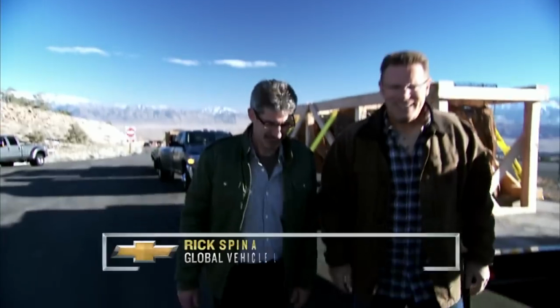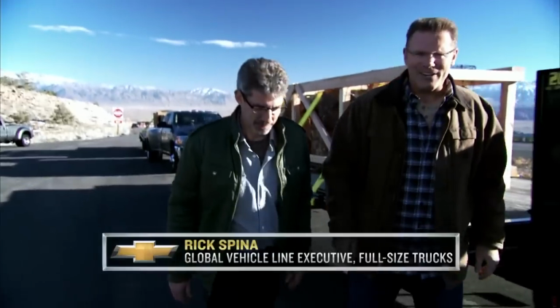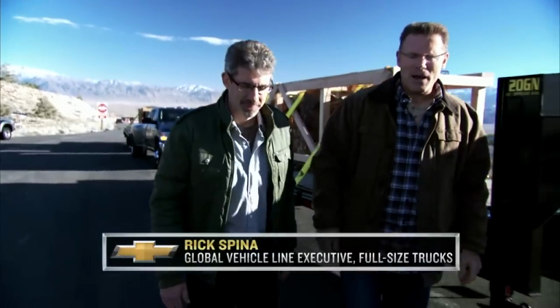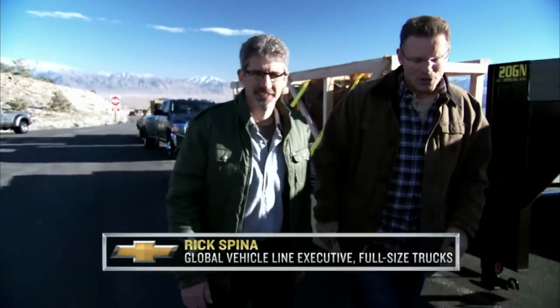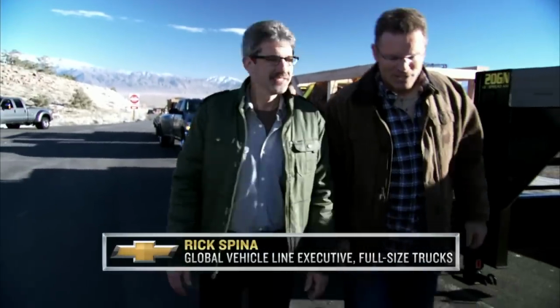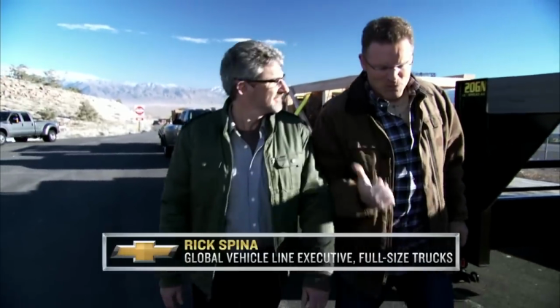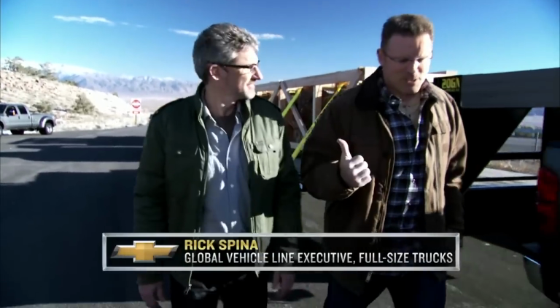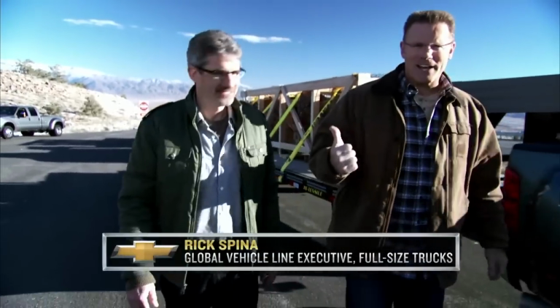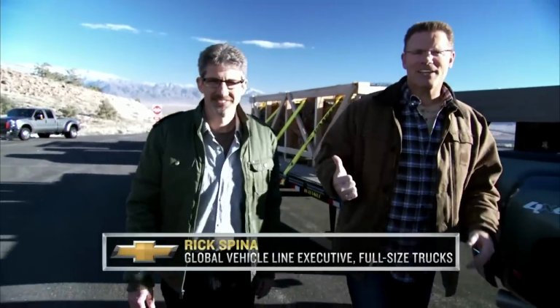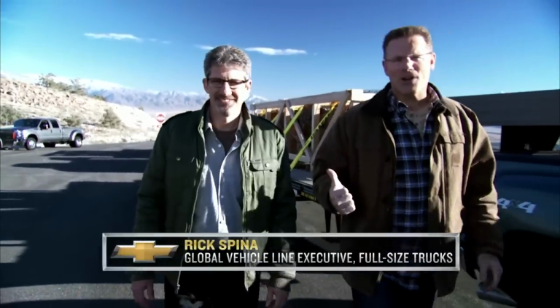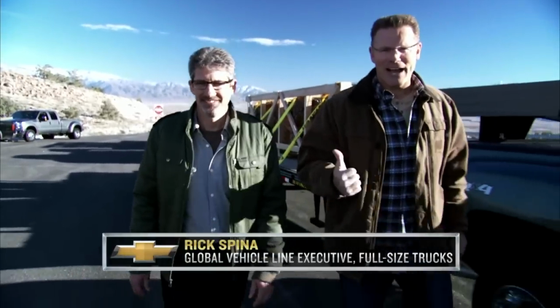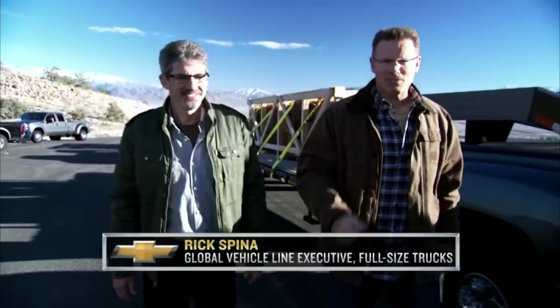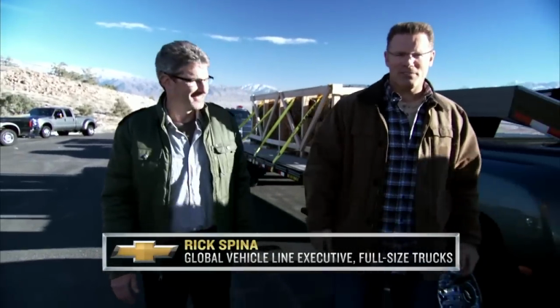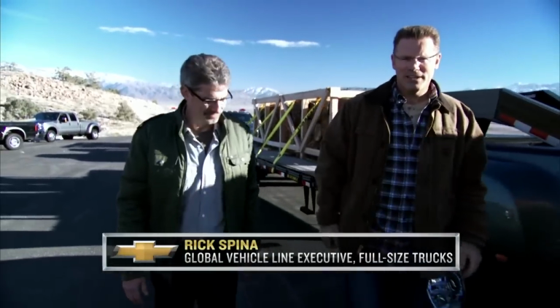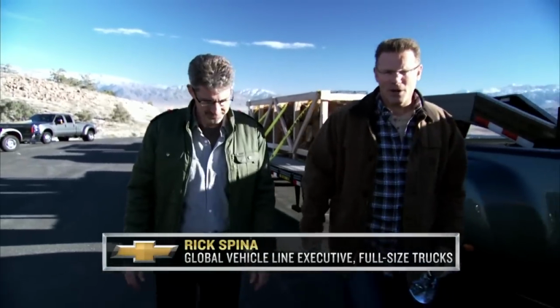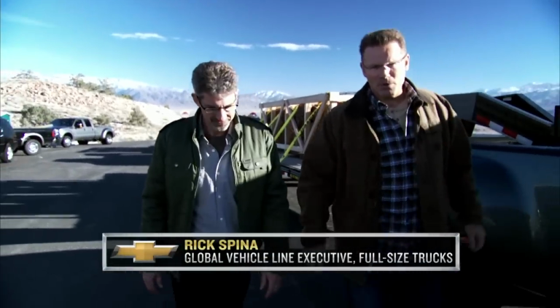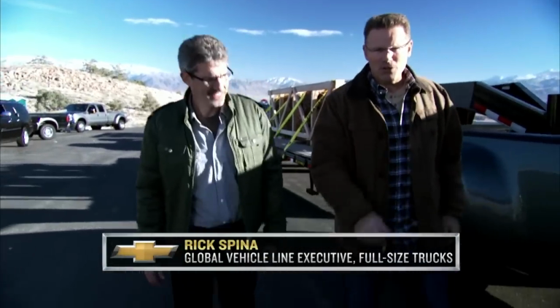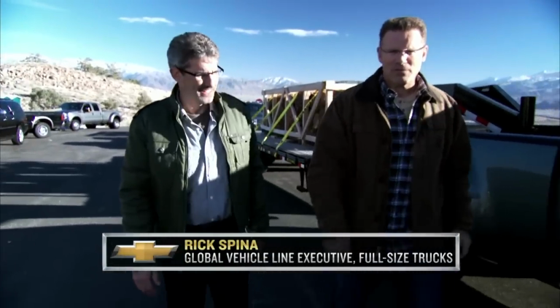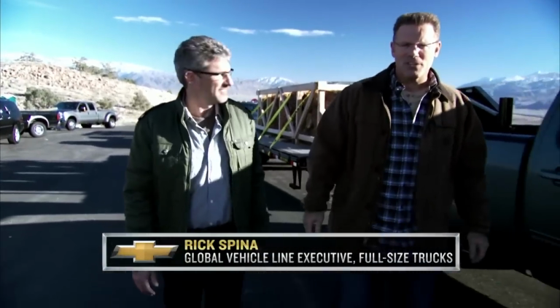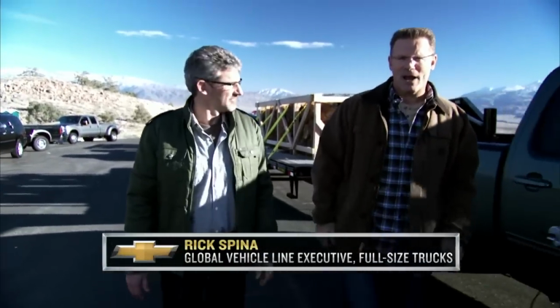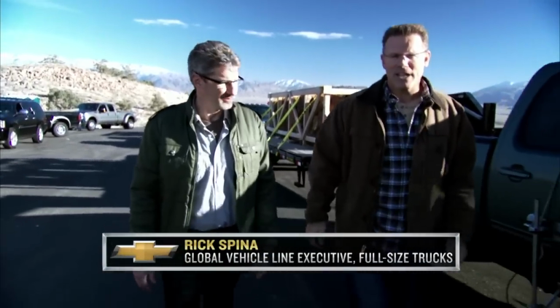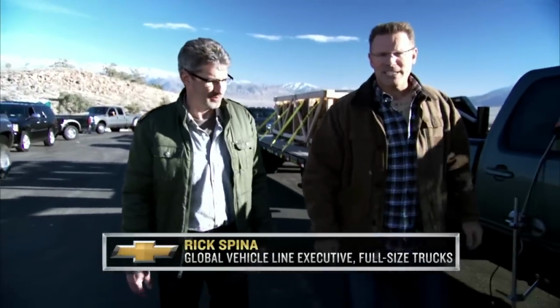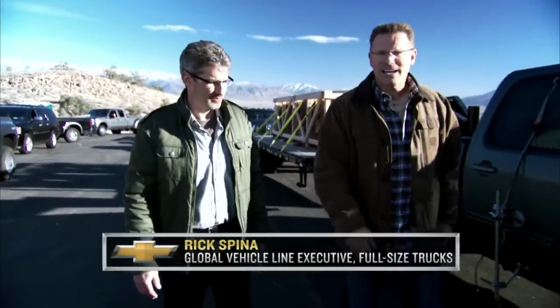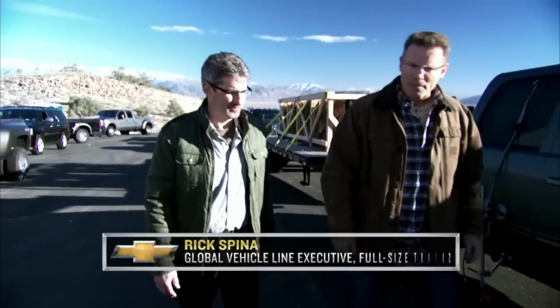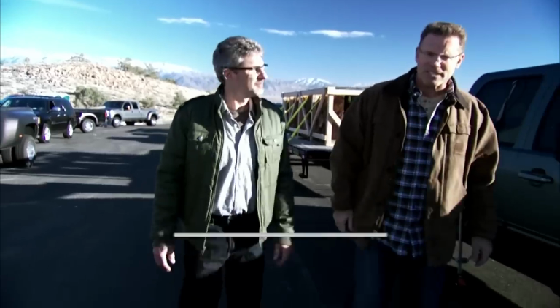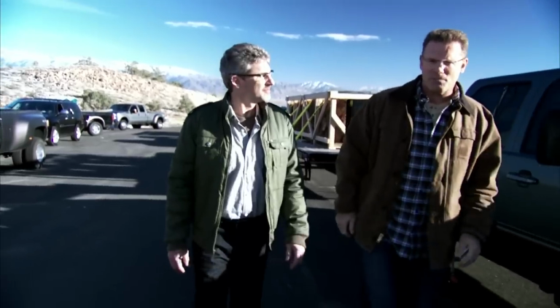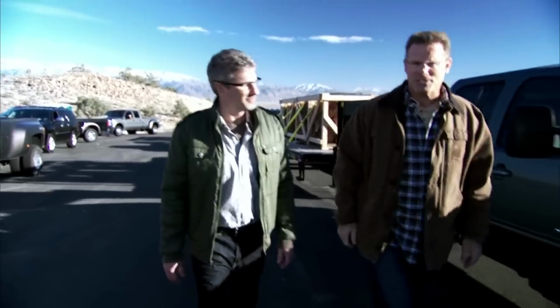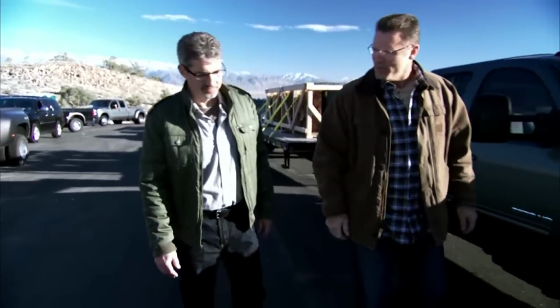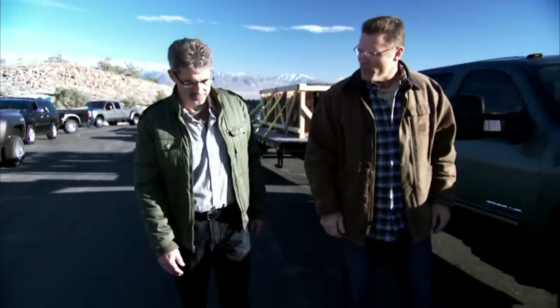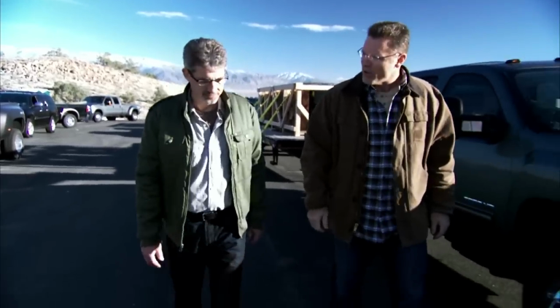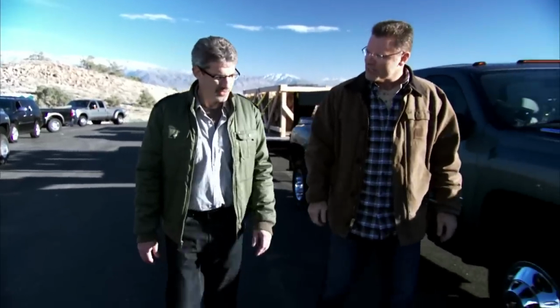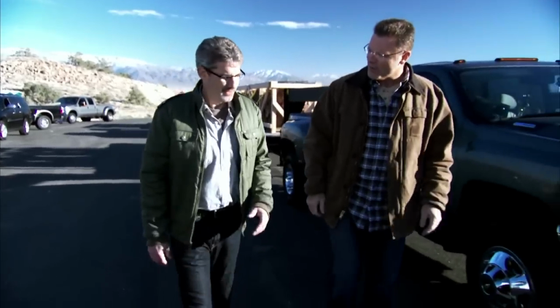Hi there. I'm Howie Long and this is Rick Spina, the truck guy from Chevy. We're here to put the new Chevy Silverado HD up against the competition. What do we got going on today, Rick?